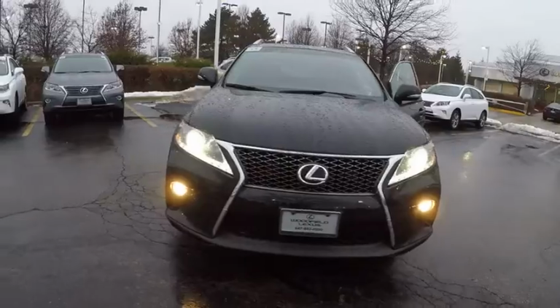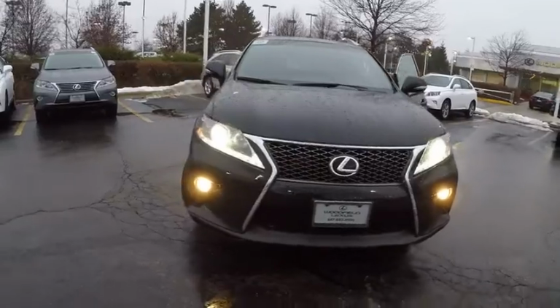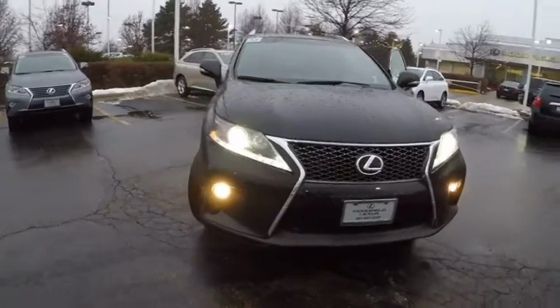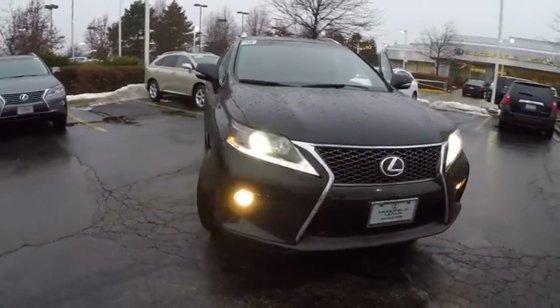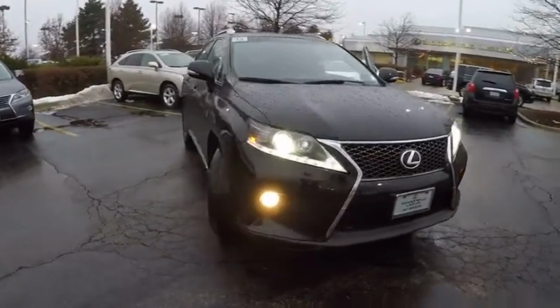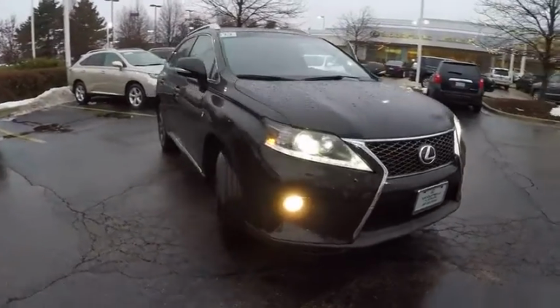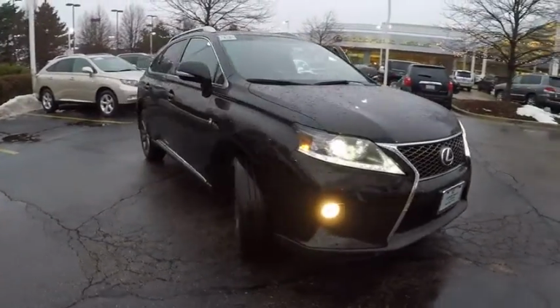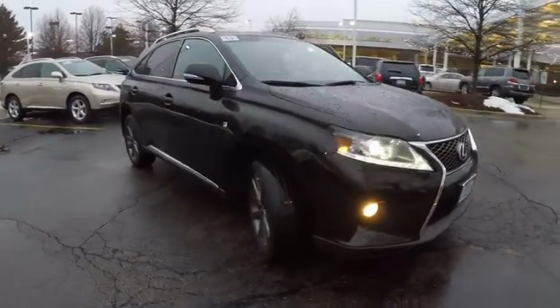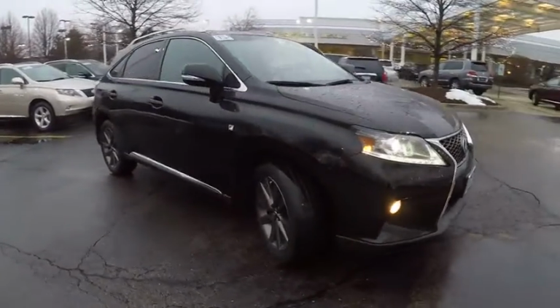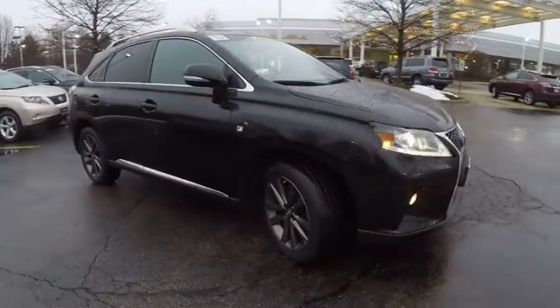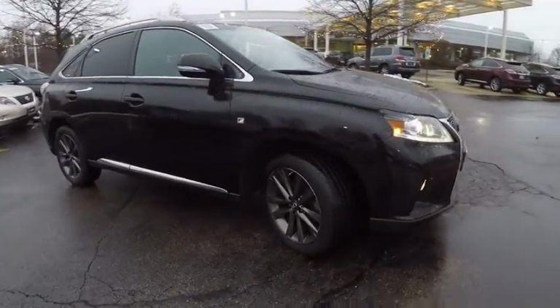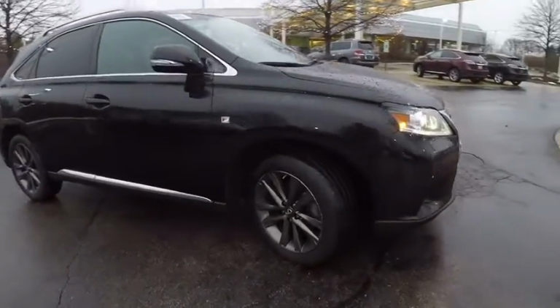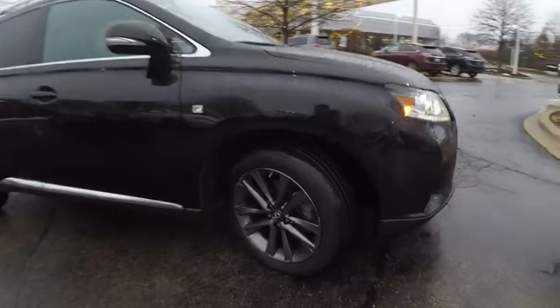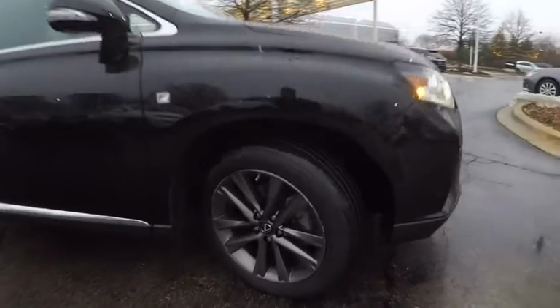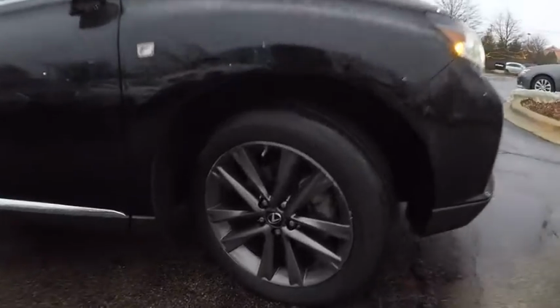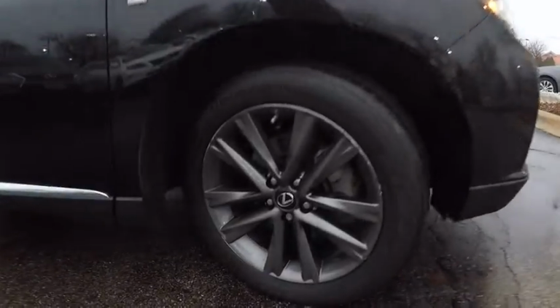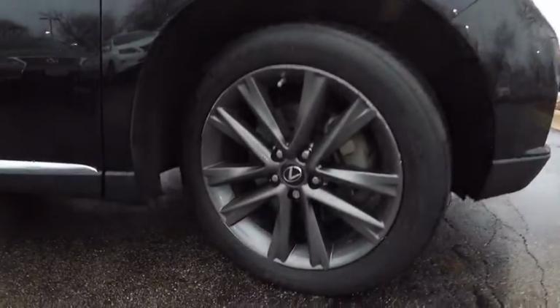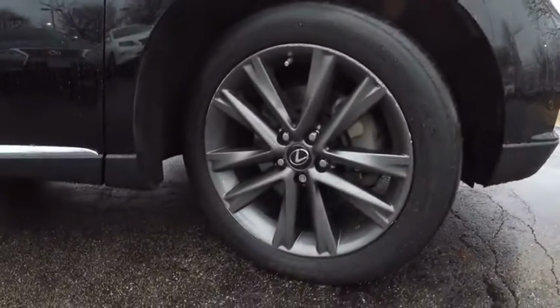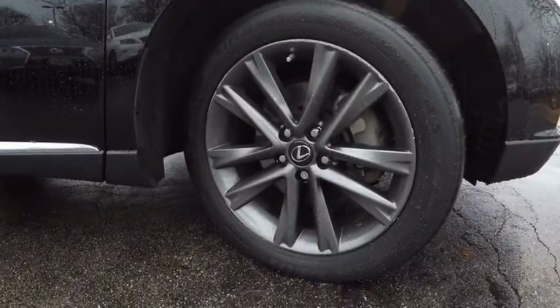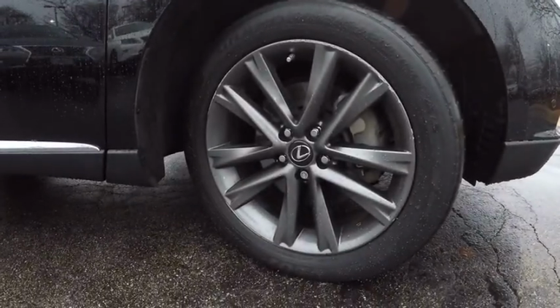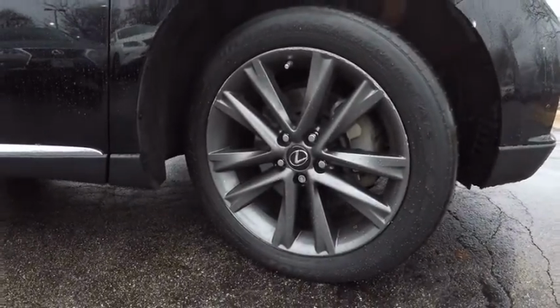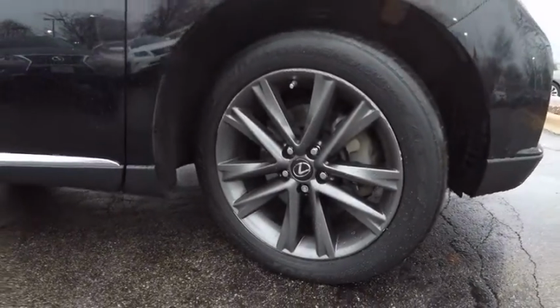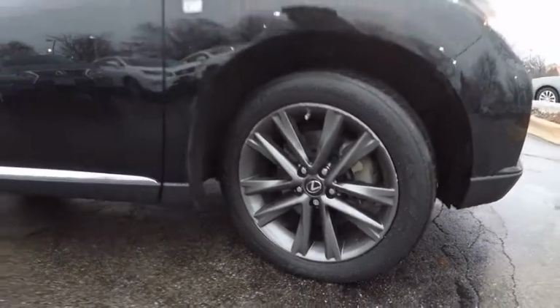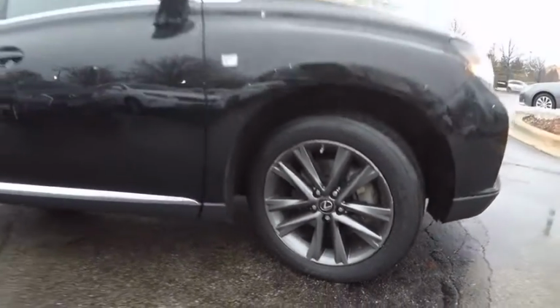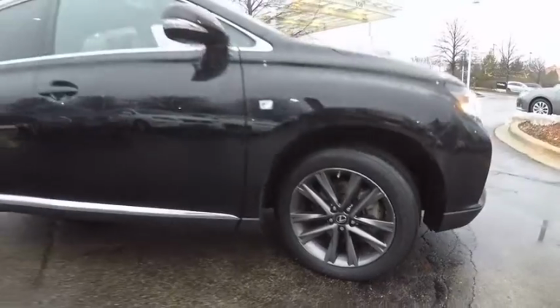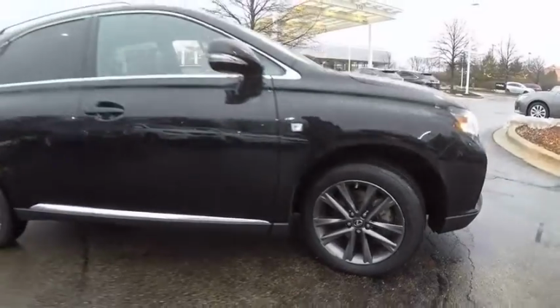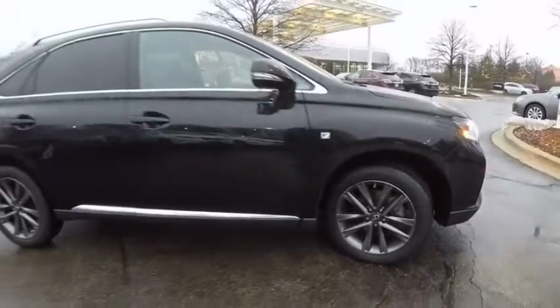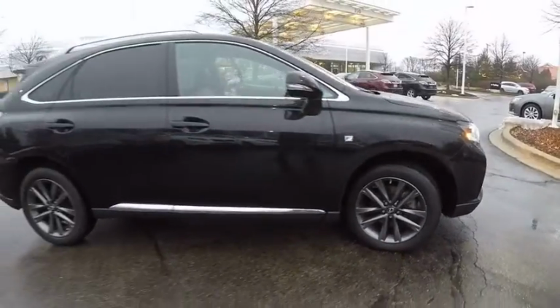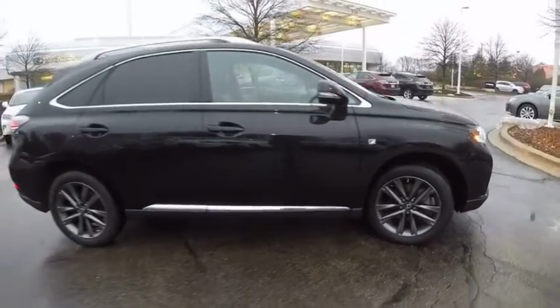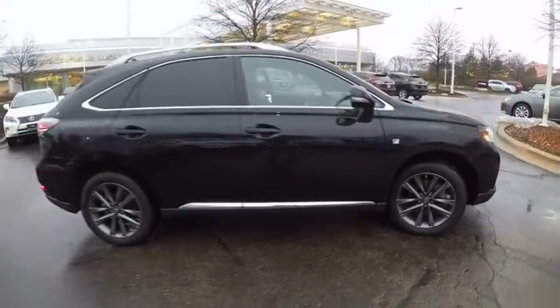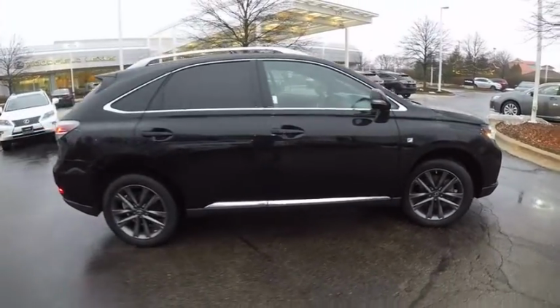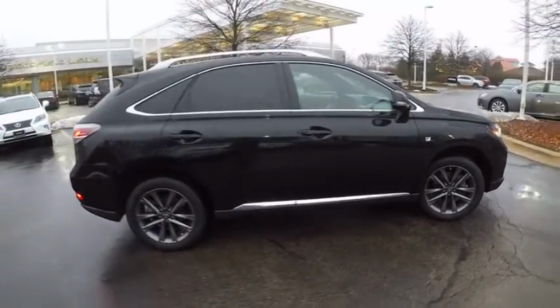The 2013 RX350. The RX350 offers a driver-inspired design and intuitive technology that puts you in total control of your interior. Paired with a spacious cargo area and a powerful V6 engine,